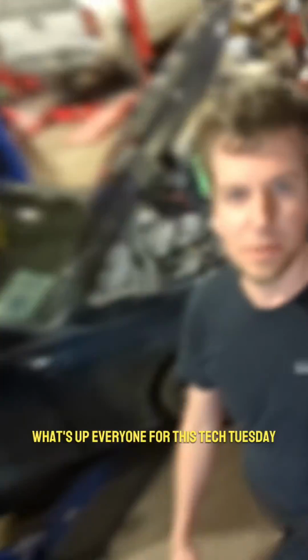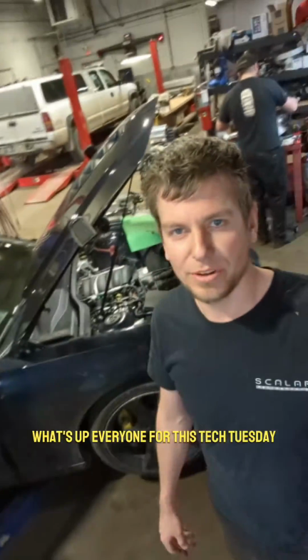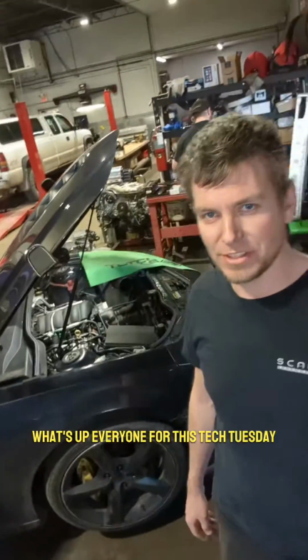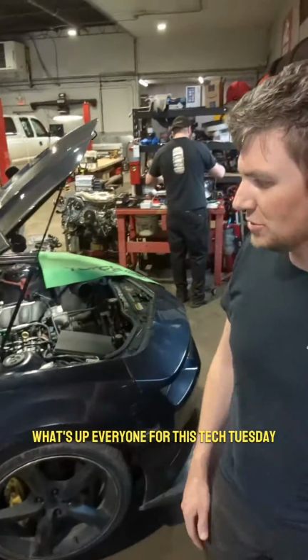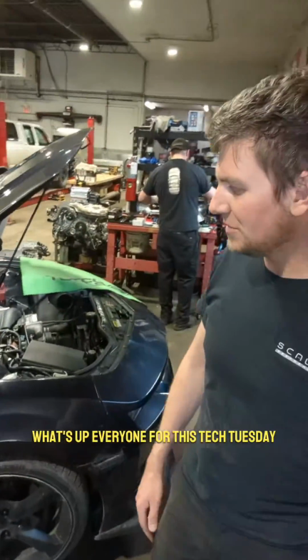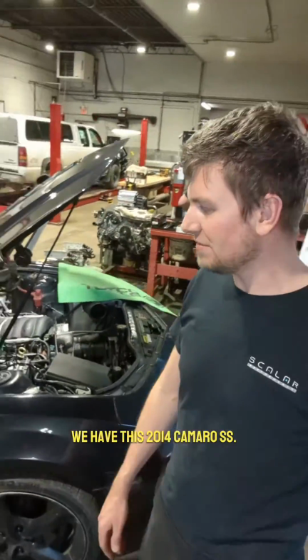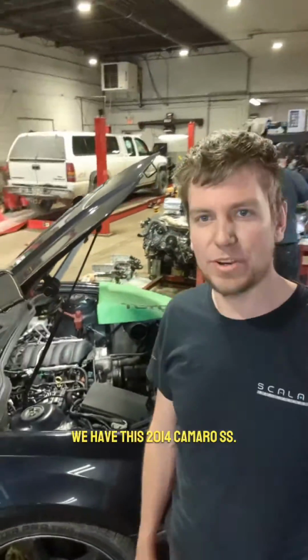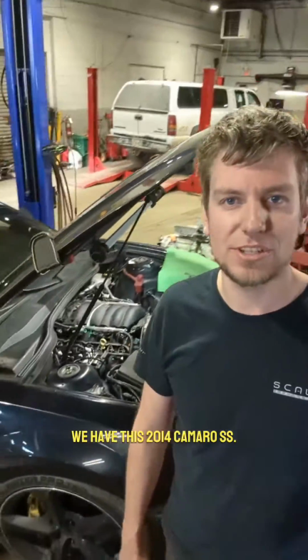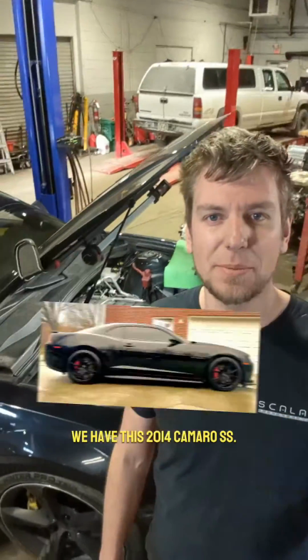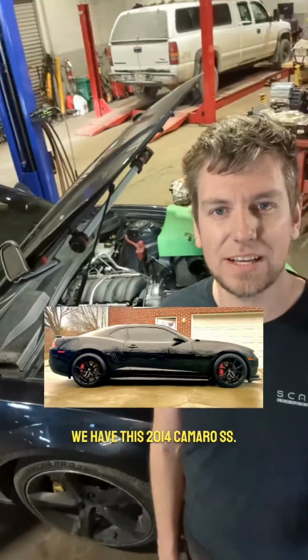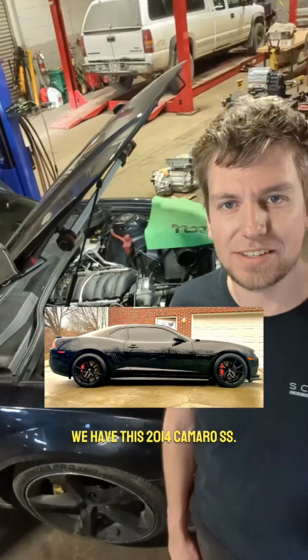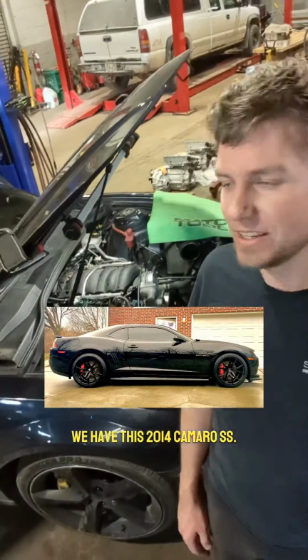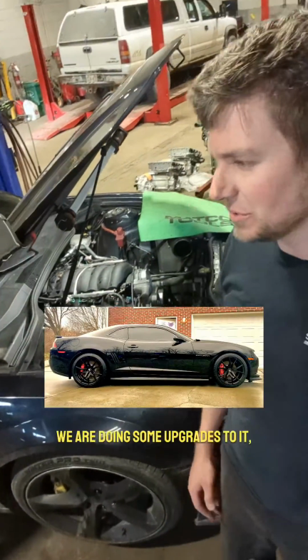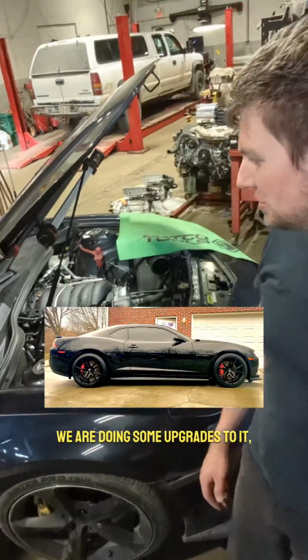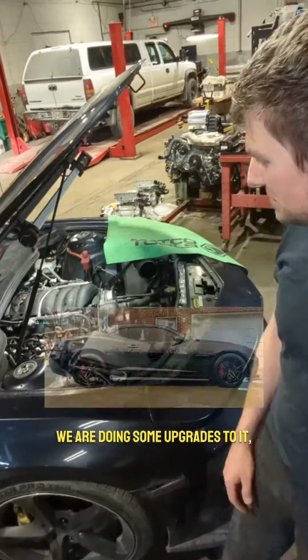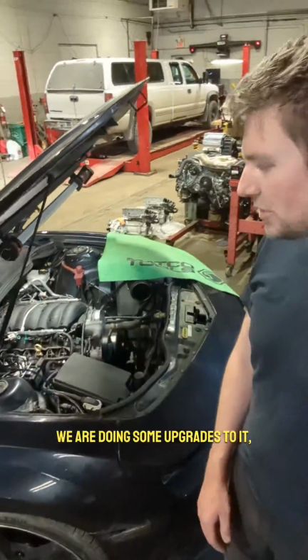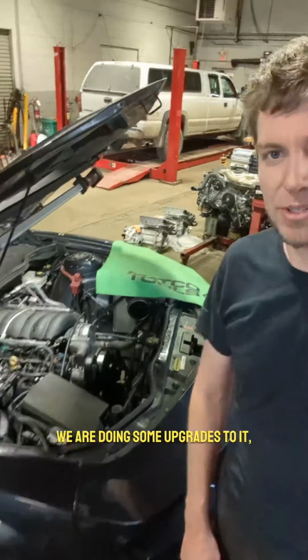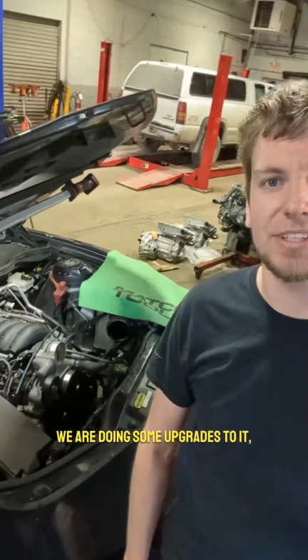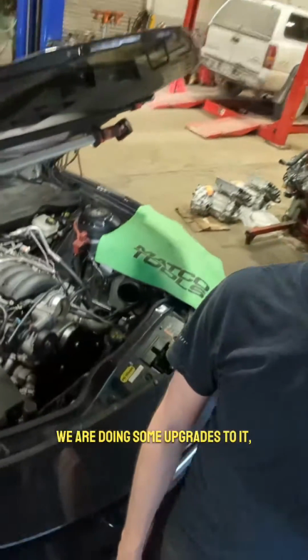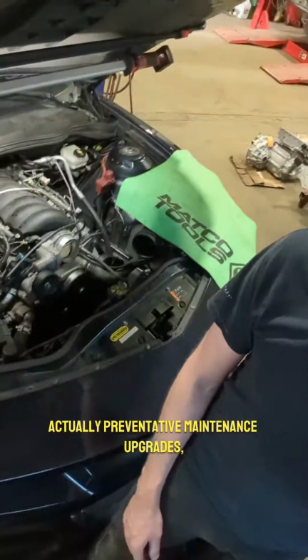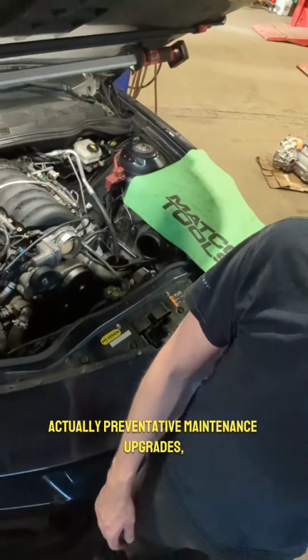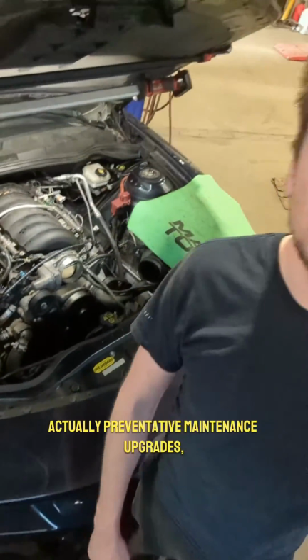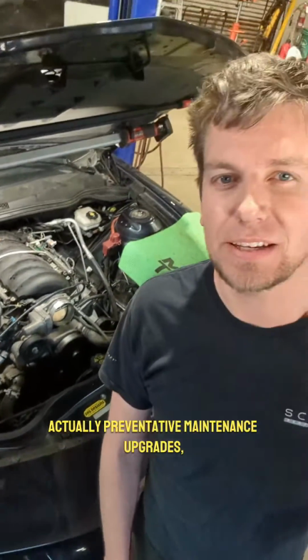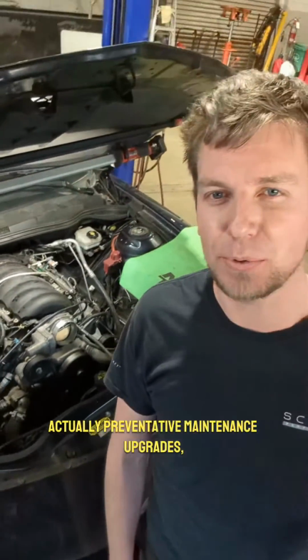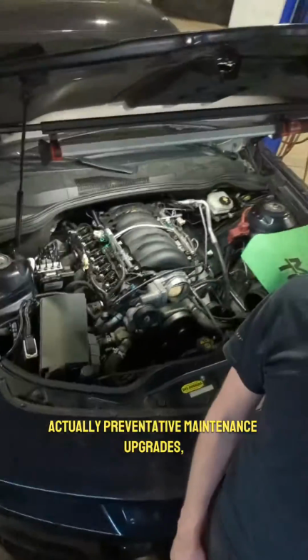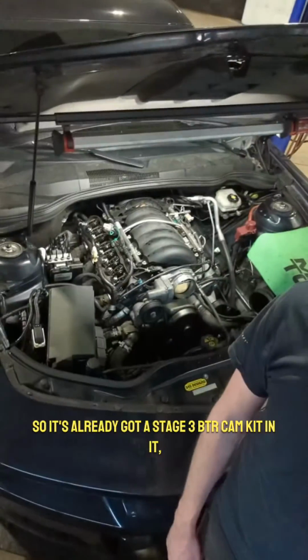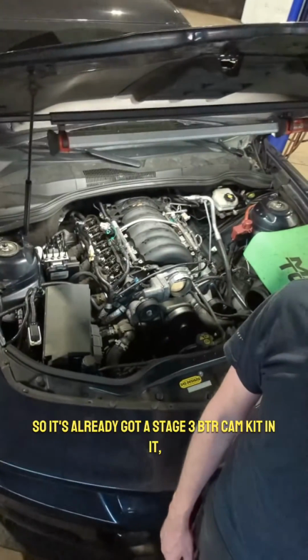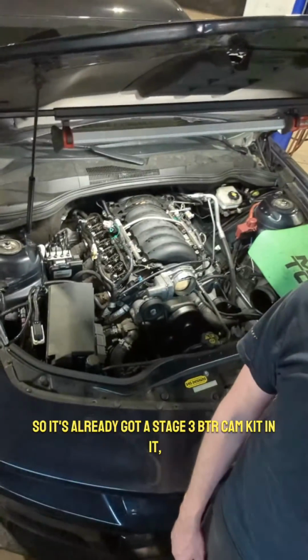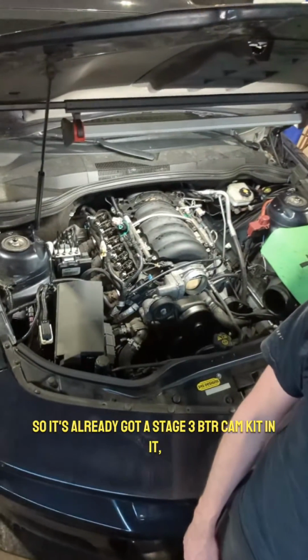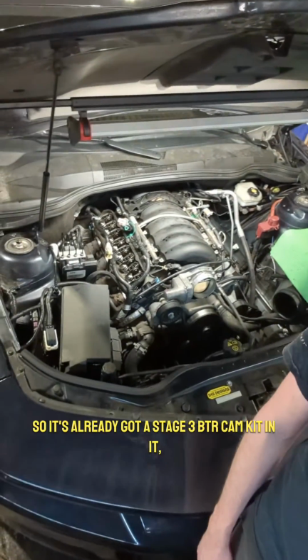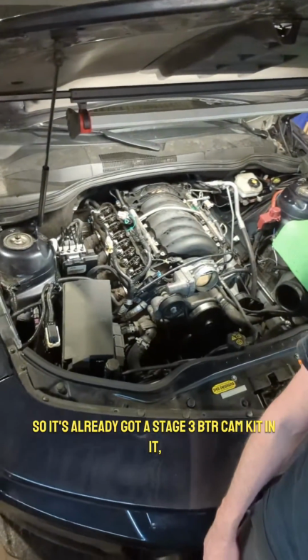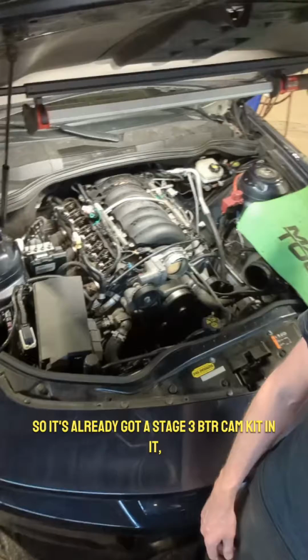What's up everyone, for this Tech Tuesday we have this 2014 Camaro SS — we are doing some upgrades to it, actually preventative maintenance upgrades. It's already got a stage 3 BTR cam kit in it.